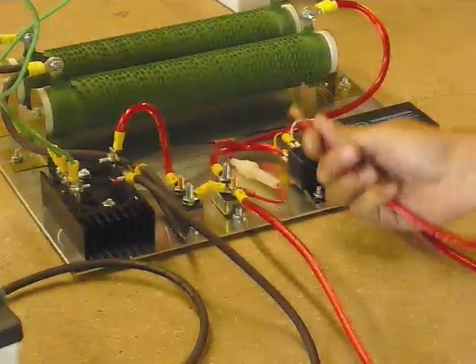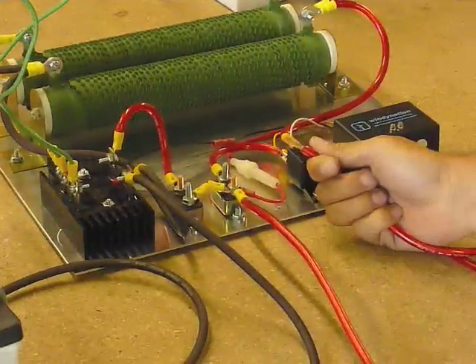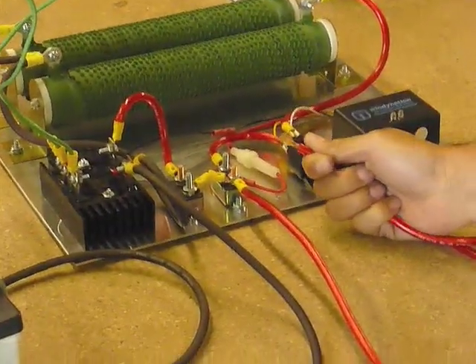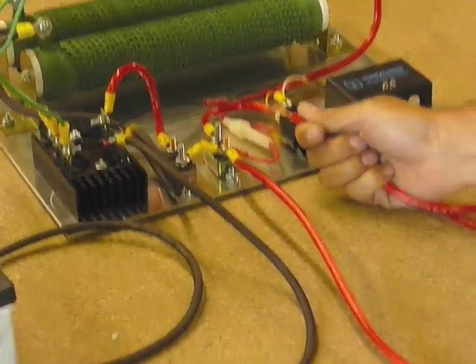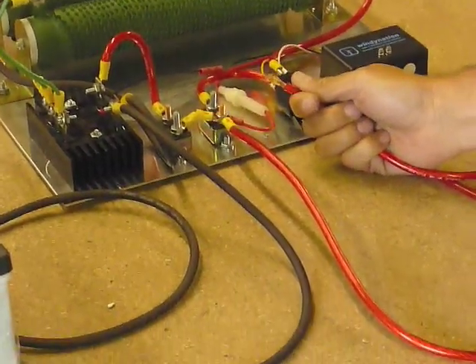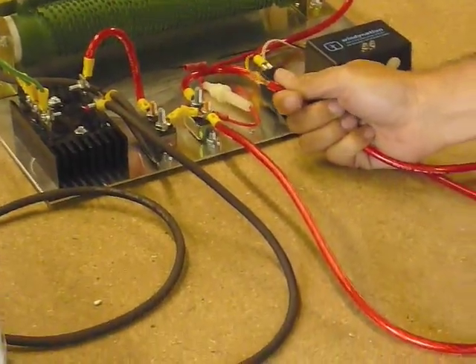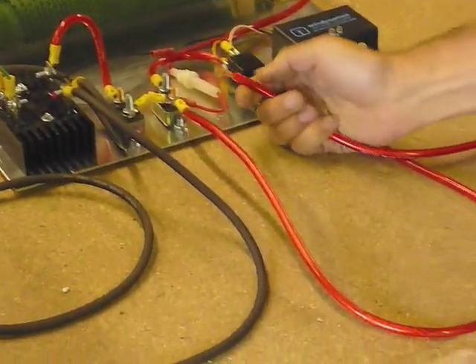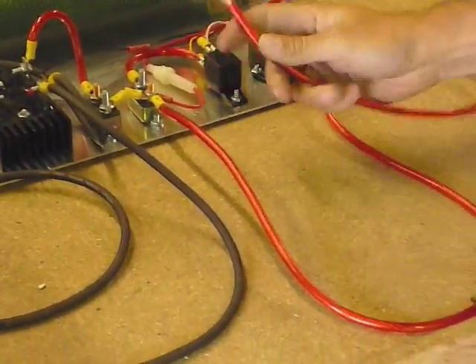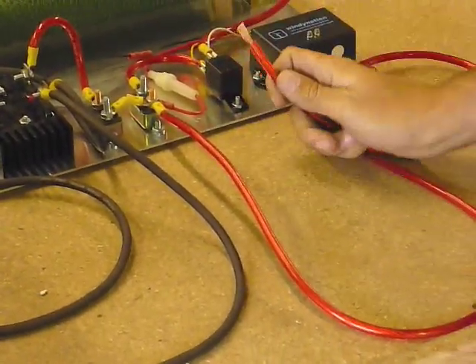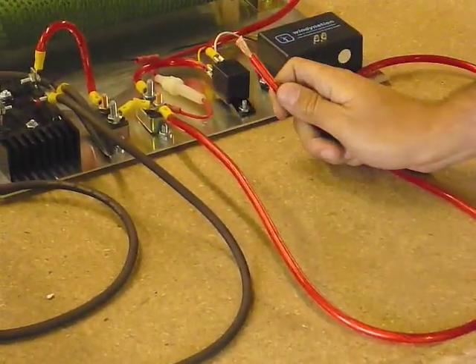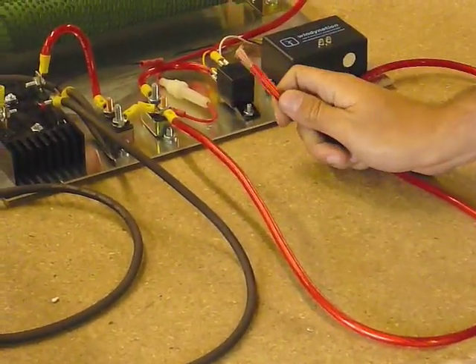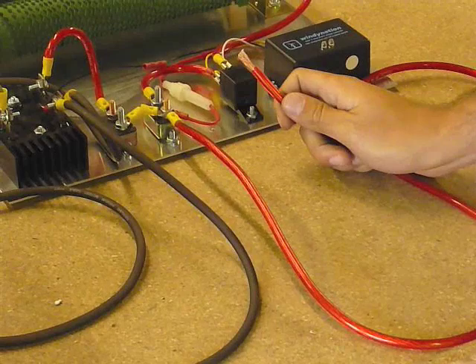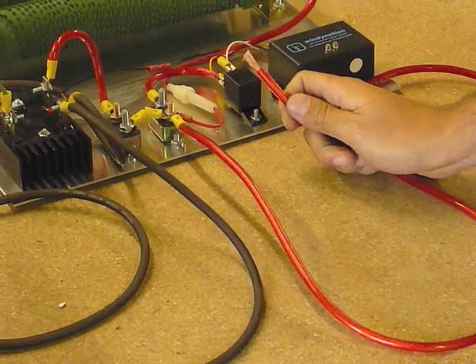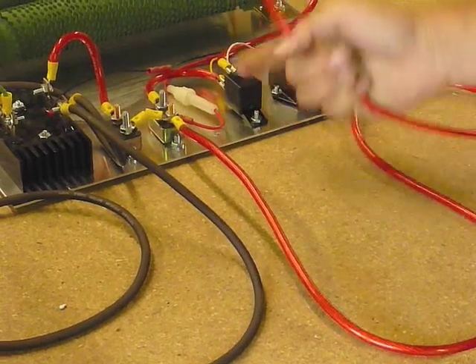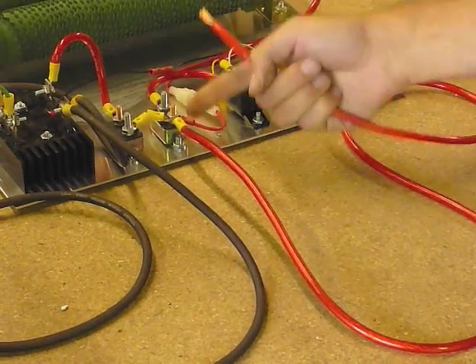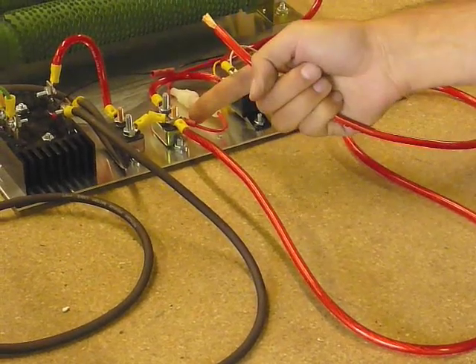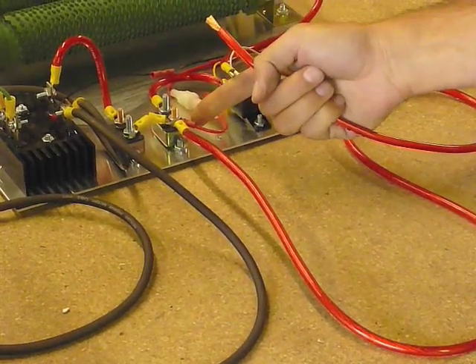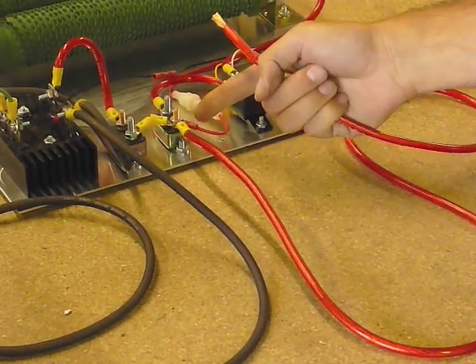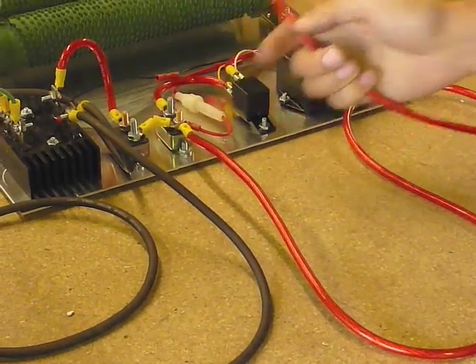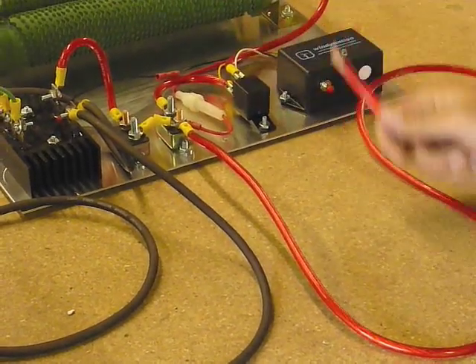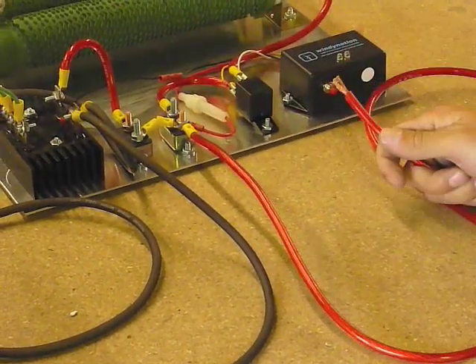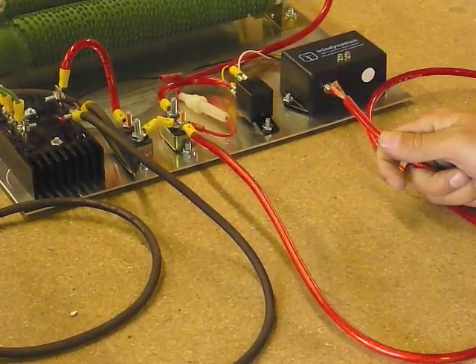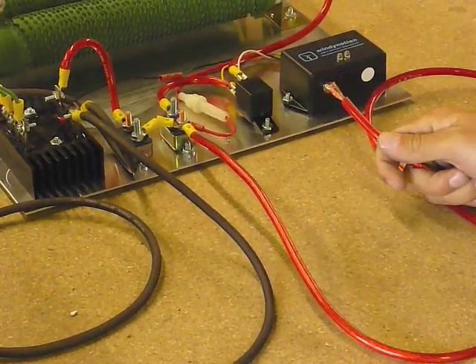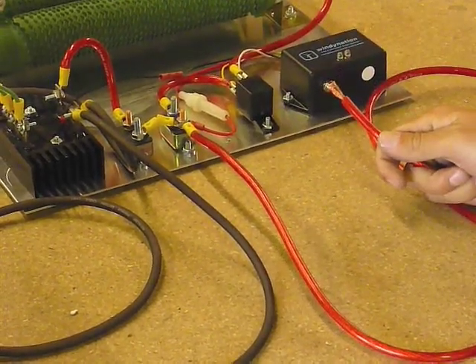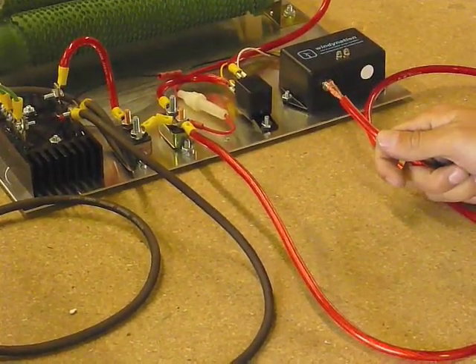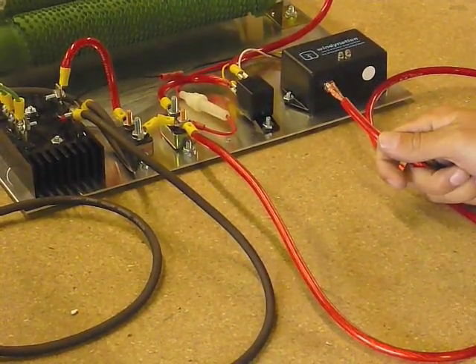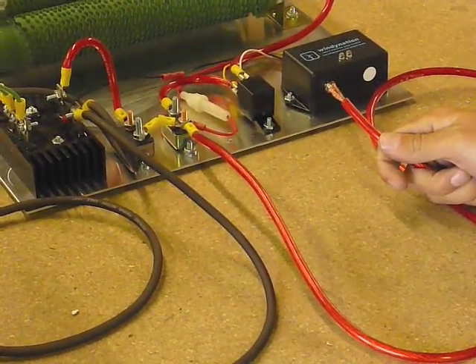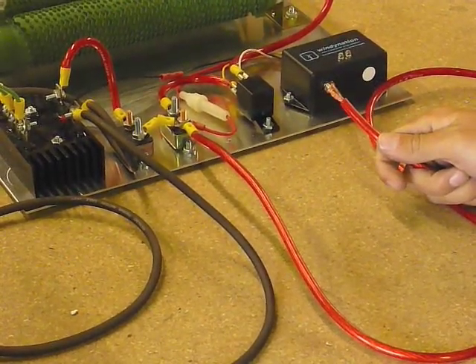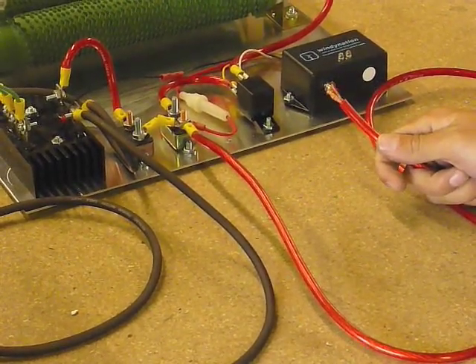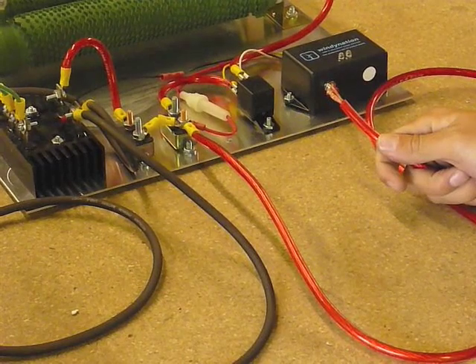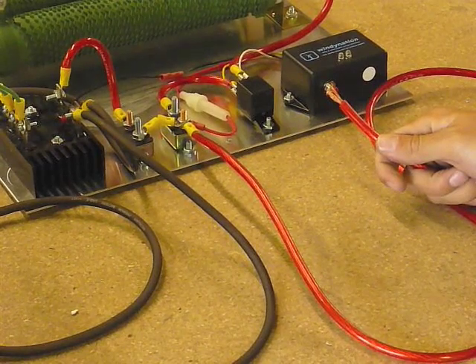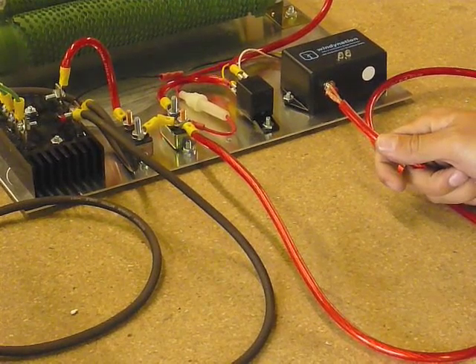Now you're going to take the red wire coming out of the fuse and use an appropriate sized ring terminal to connect to your battery.